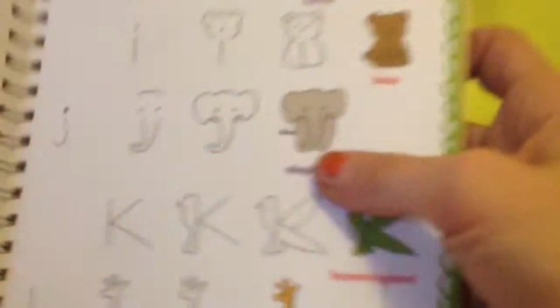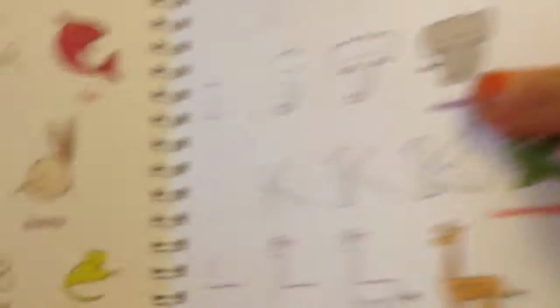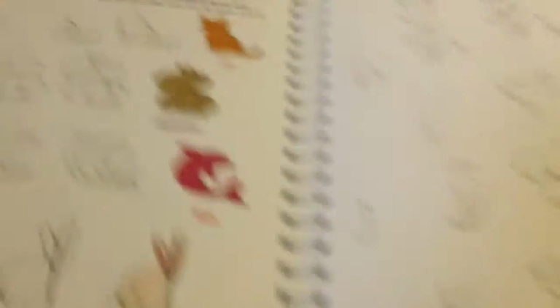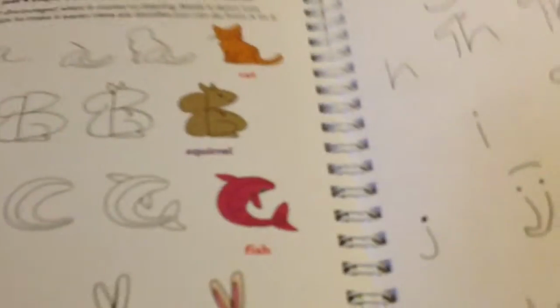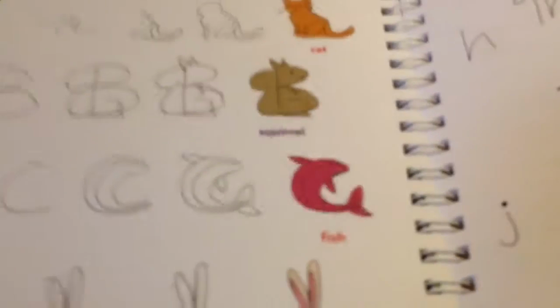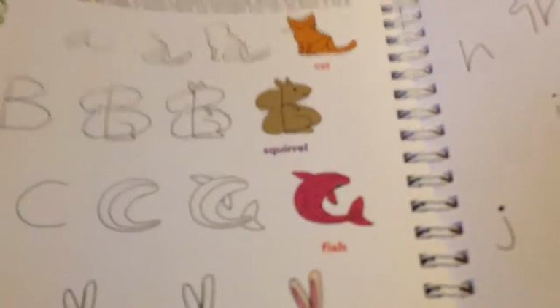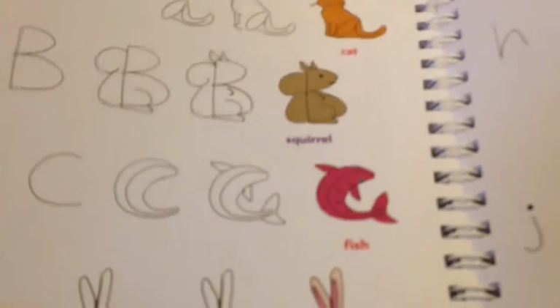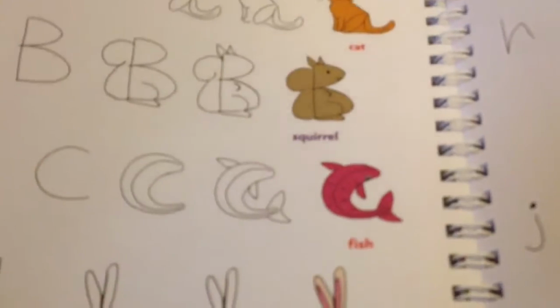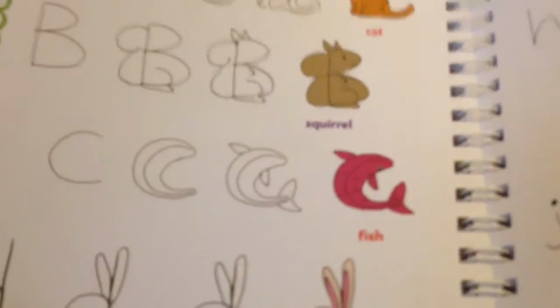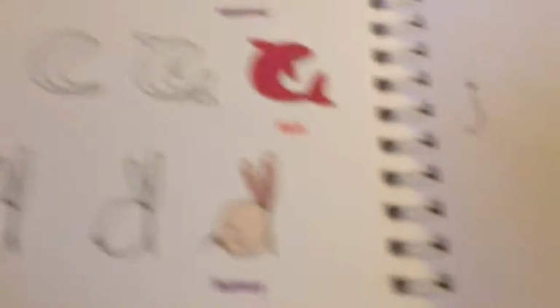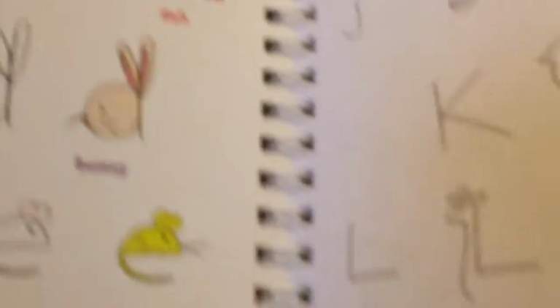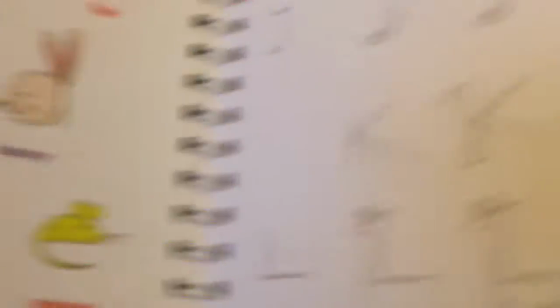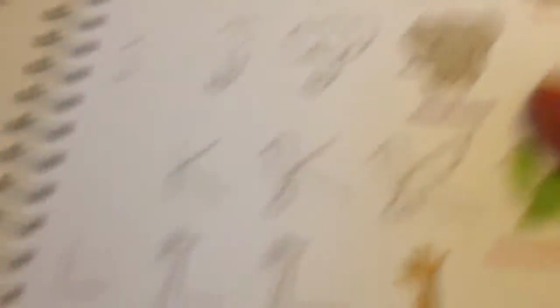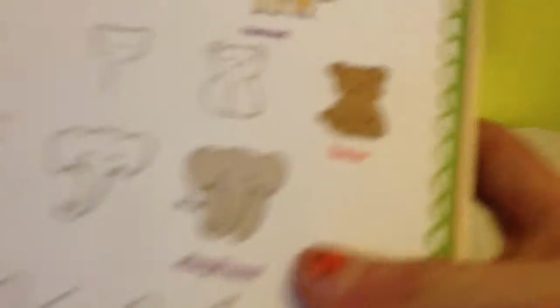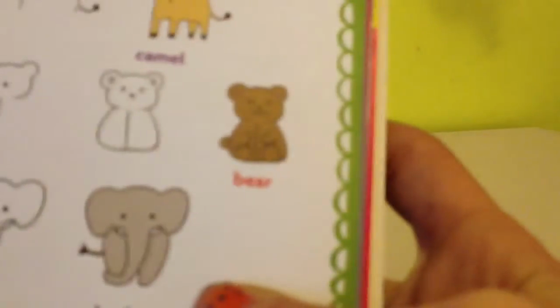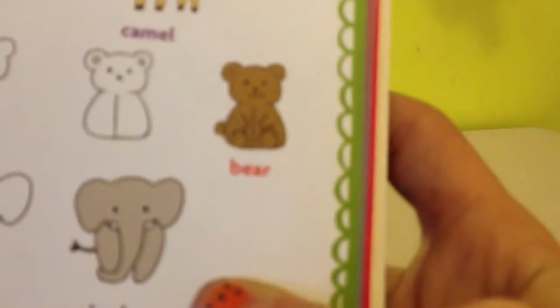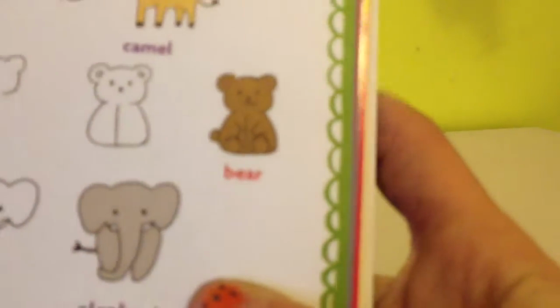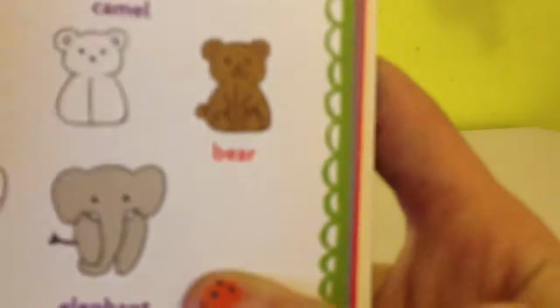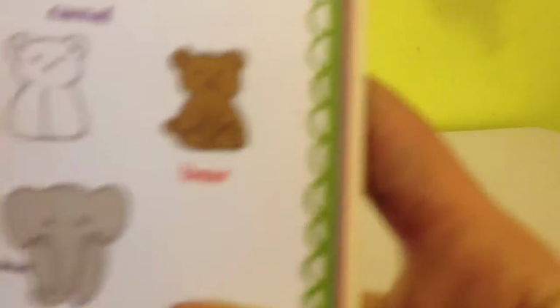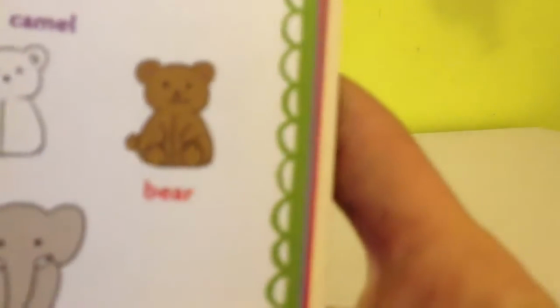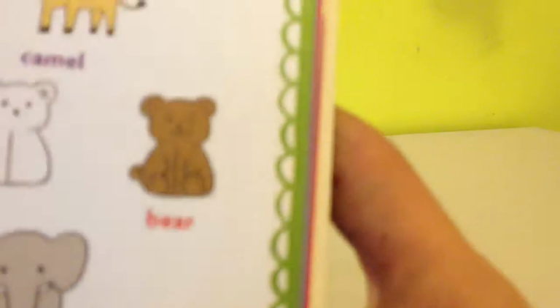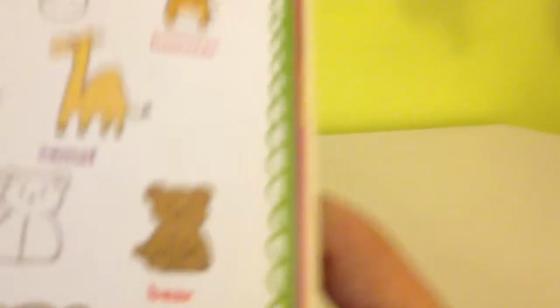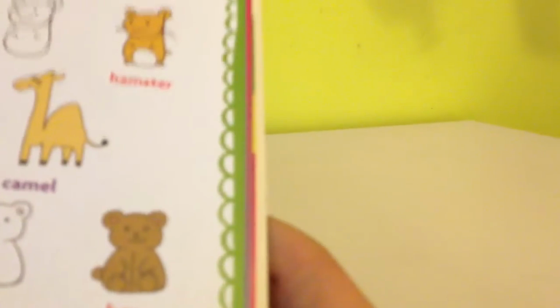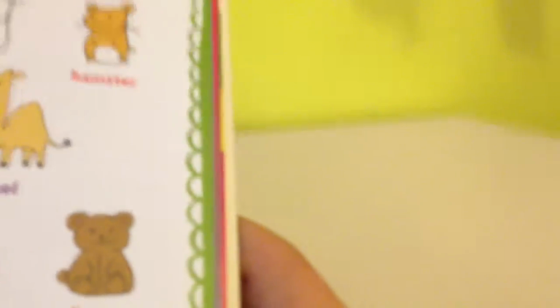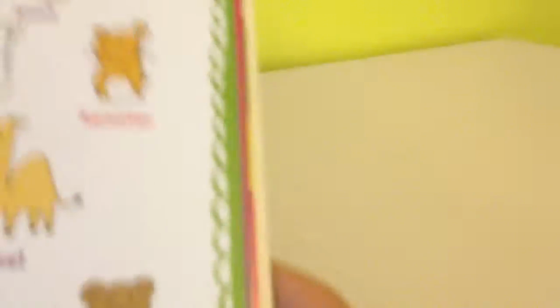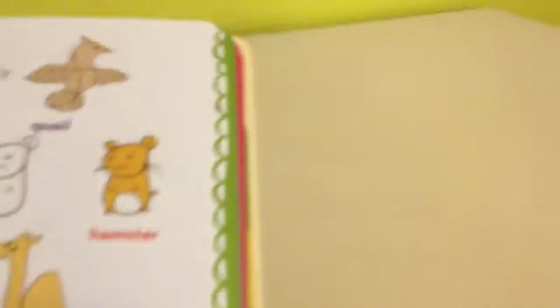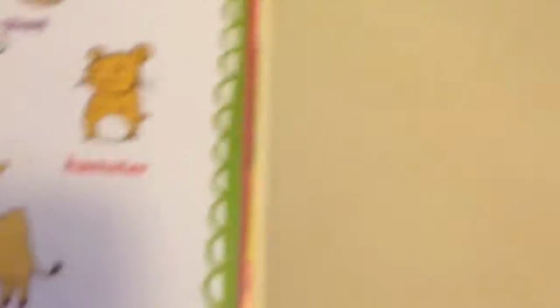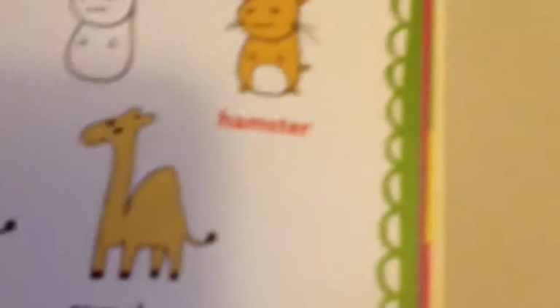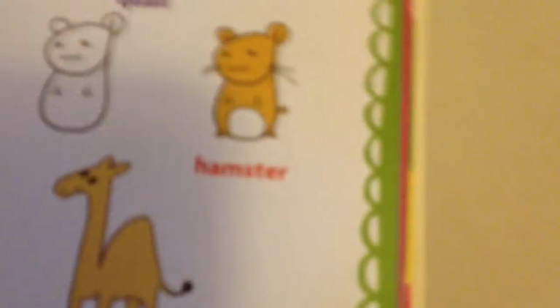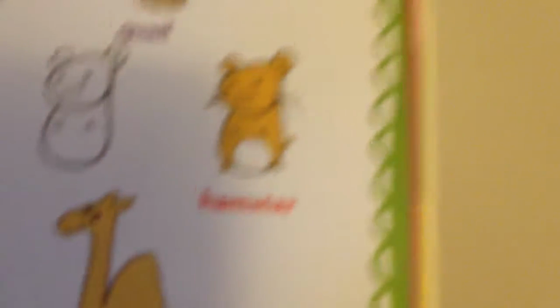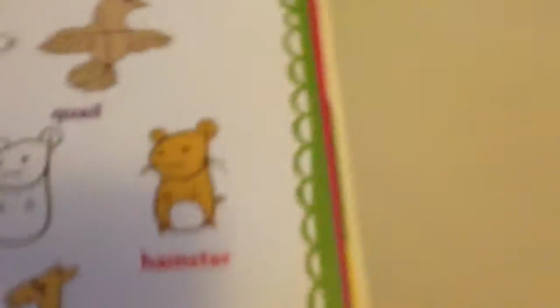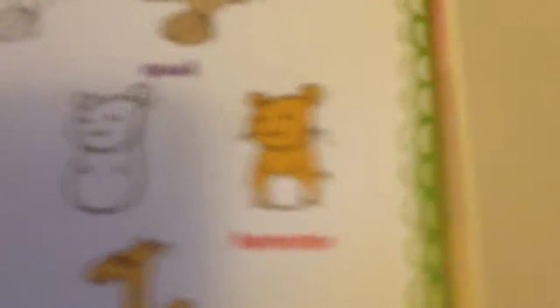This page is probably one of my favorites — it's how to make animals out of letters, and it just seems so cool. This hamster — let me show you the hamster — this hamster is just completely adorable.